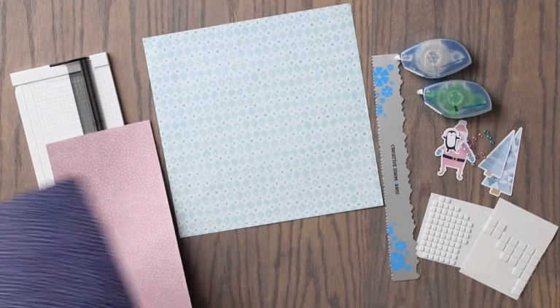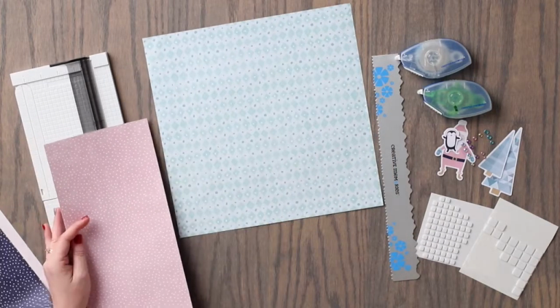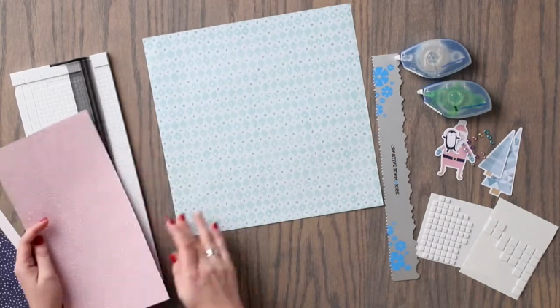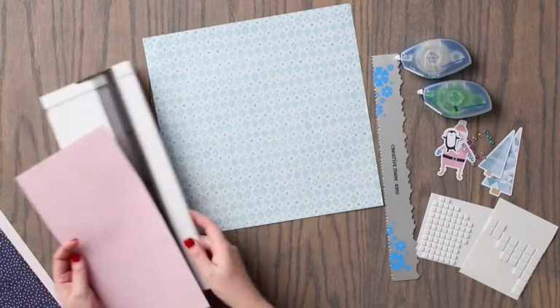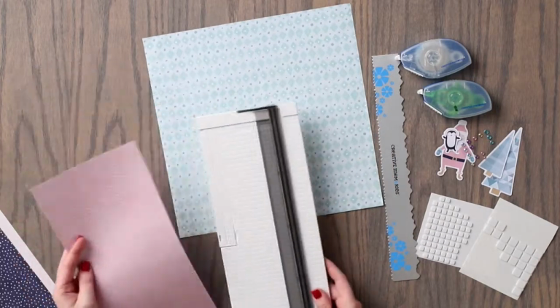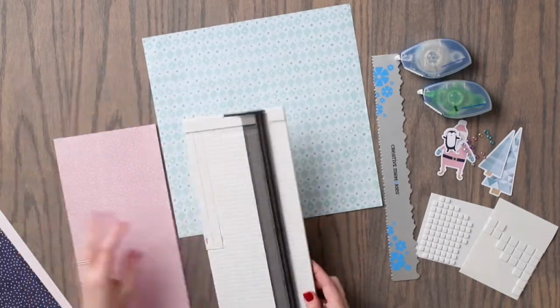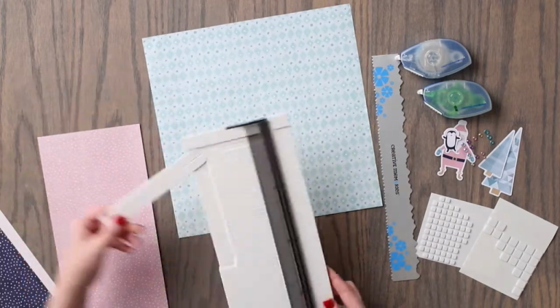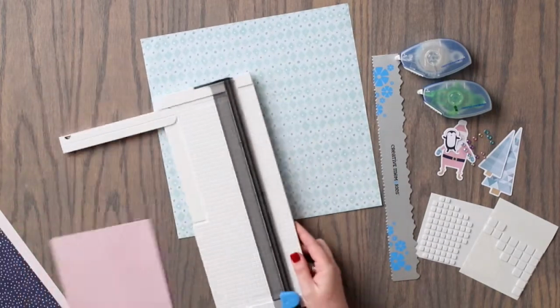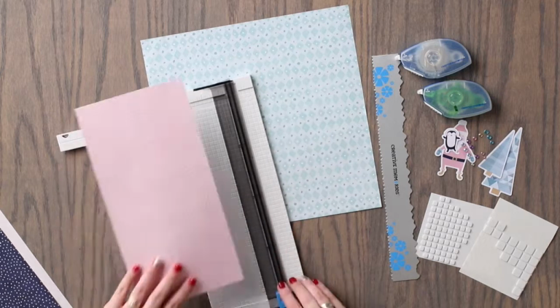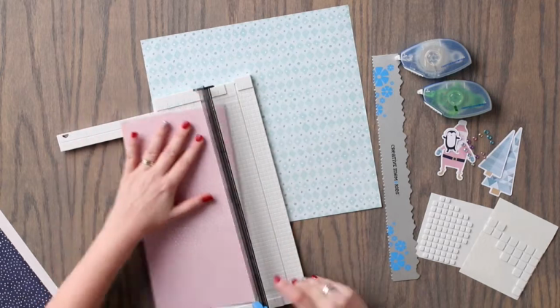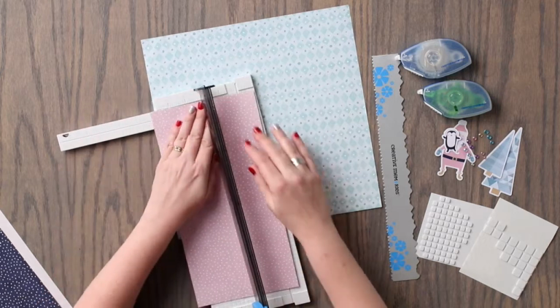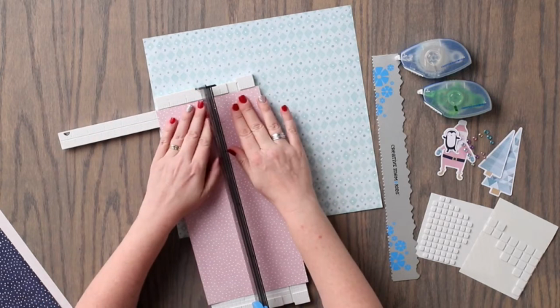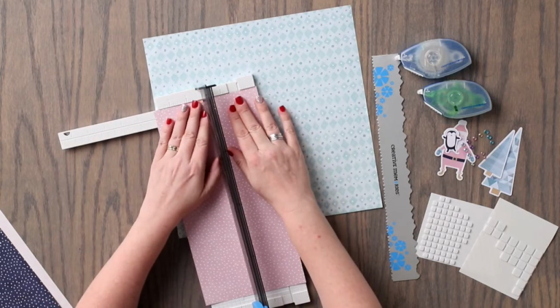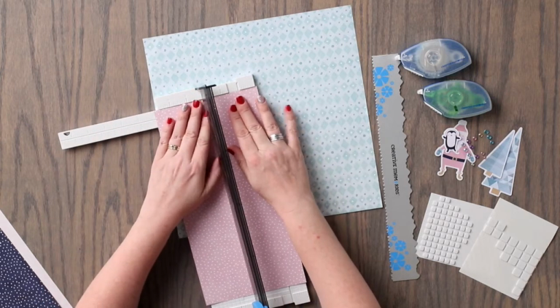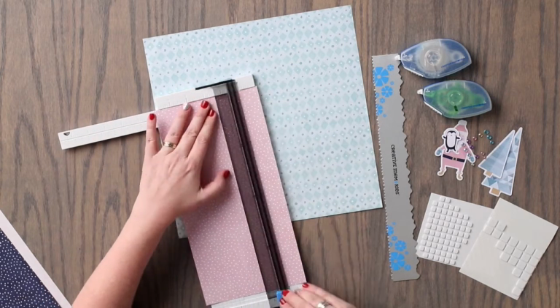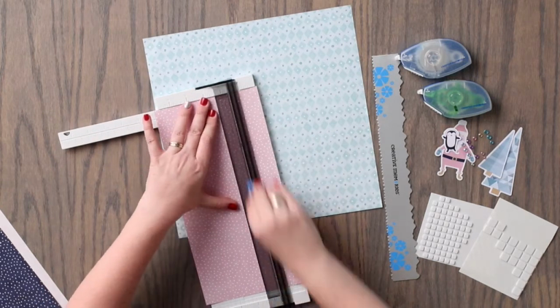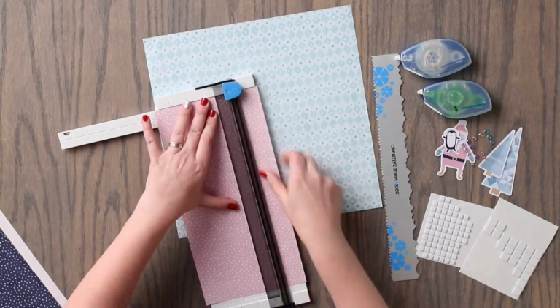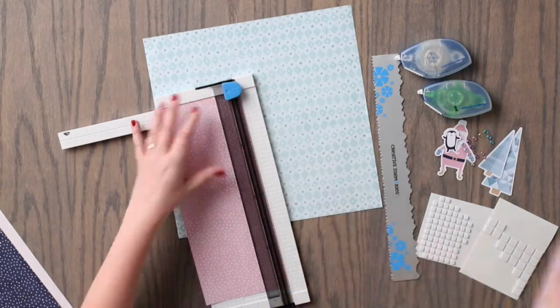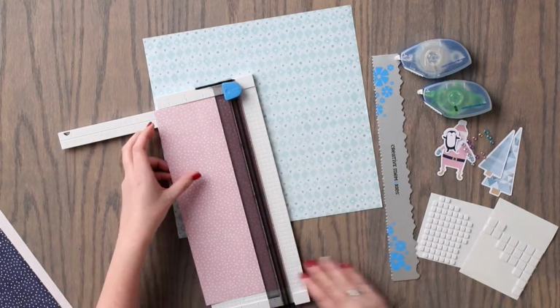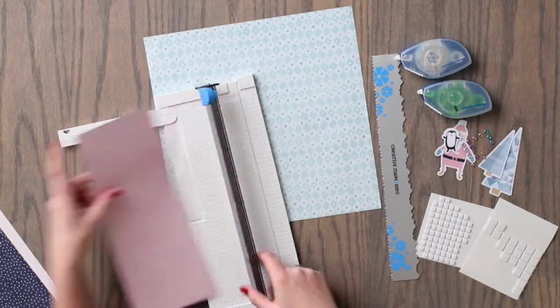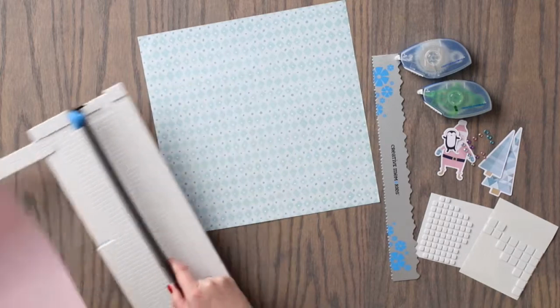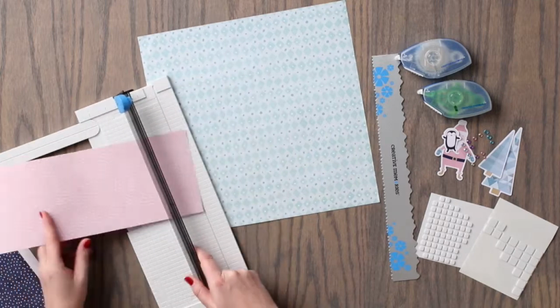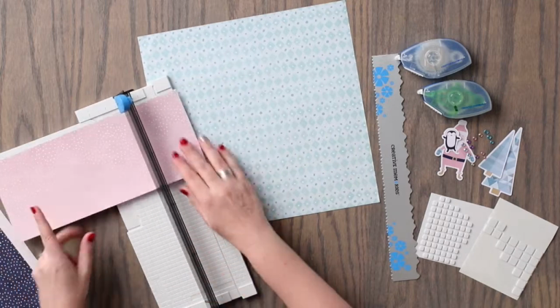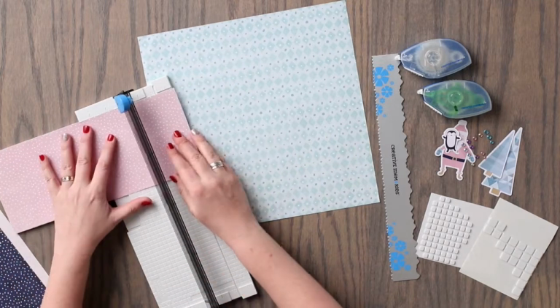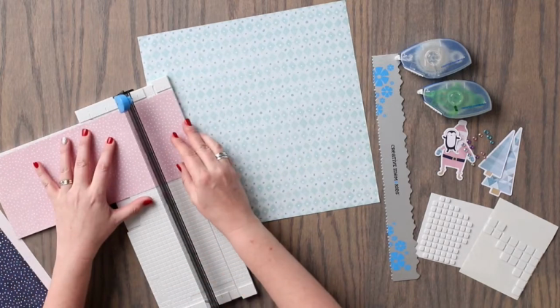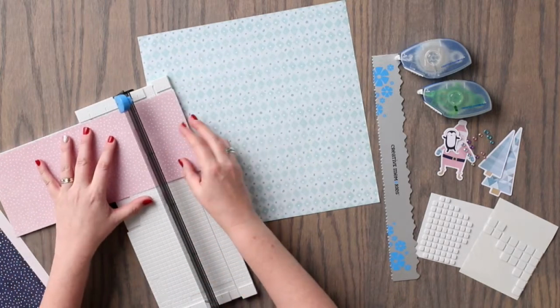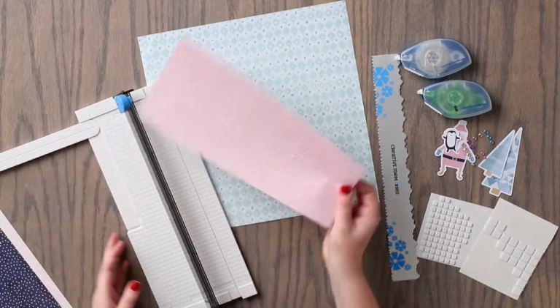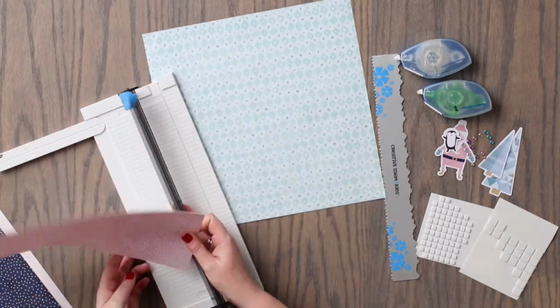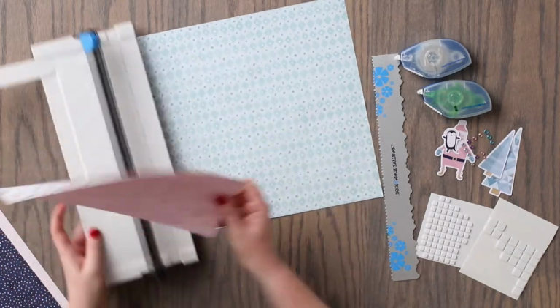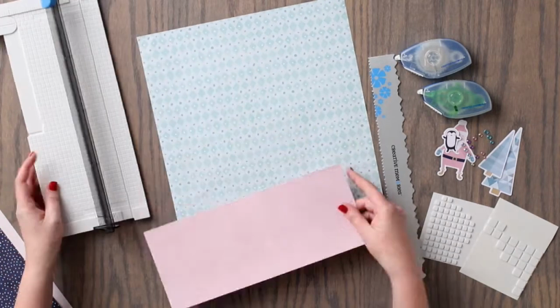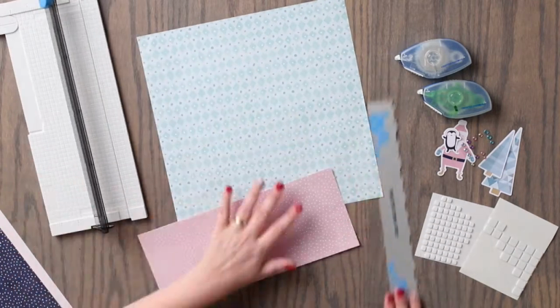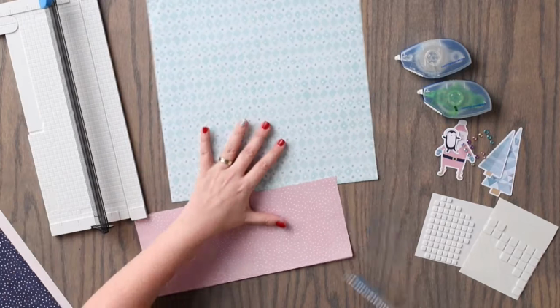We are going to use the mint color patterned paper as the base for this layout. We are going to begin by cutting a piece of the darker pink patterned paper to measure 5 inches by 11 and a half inches.